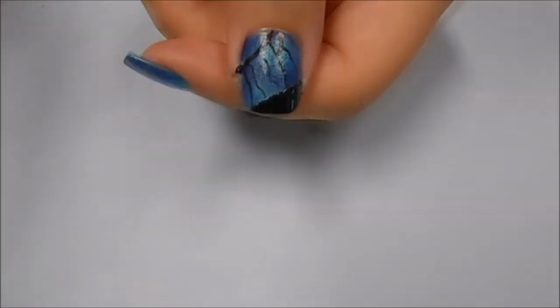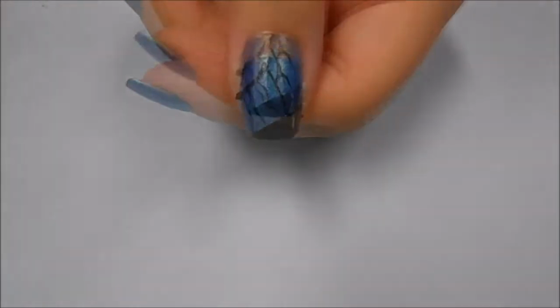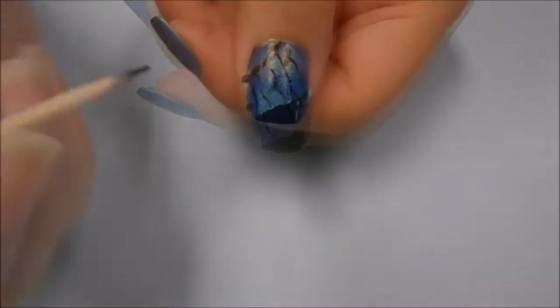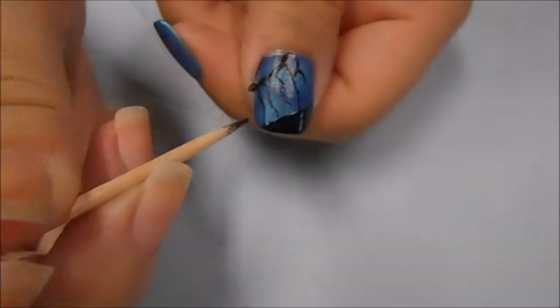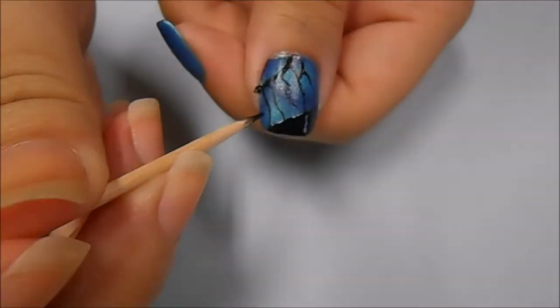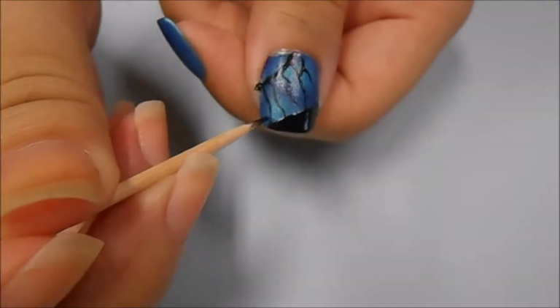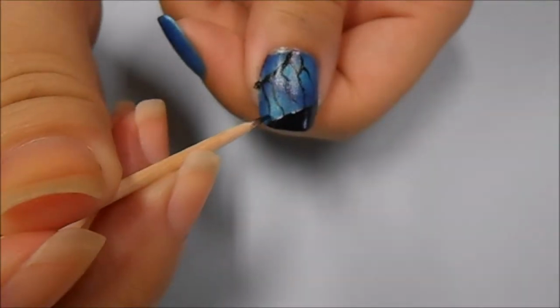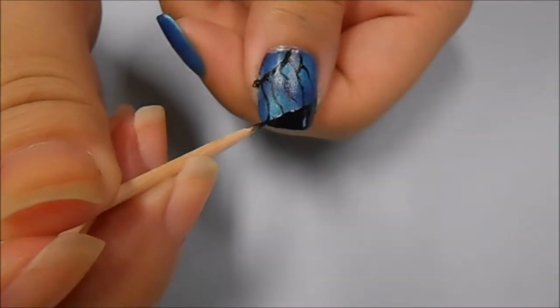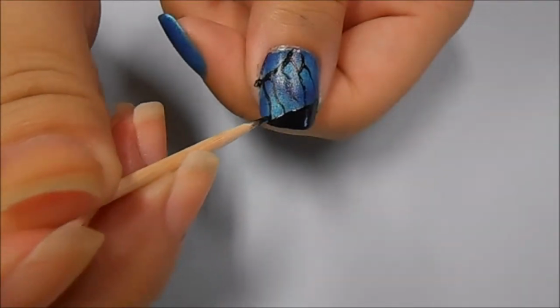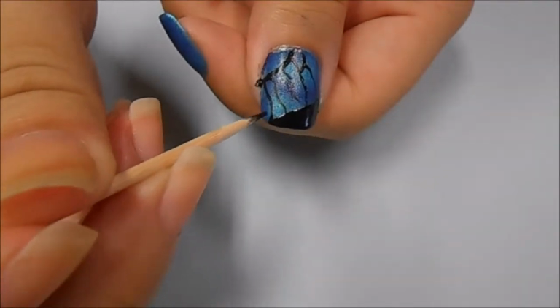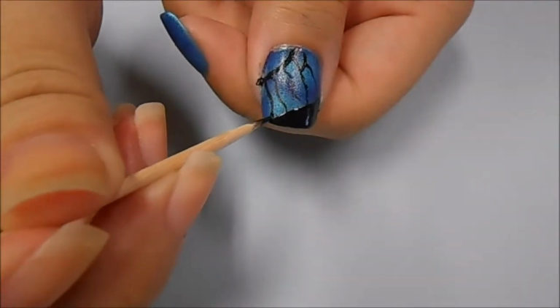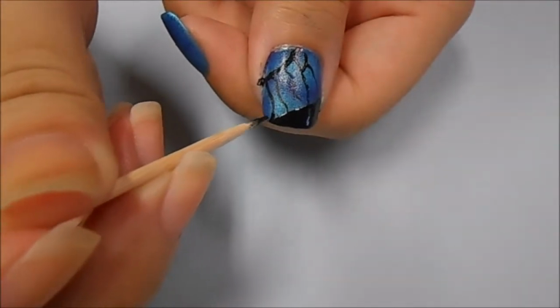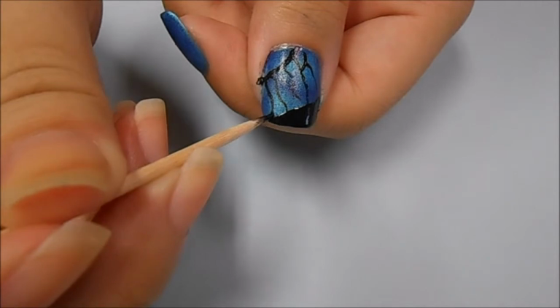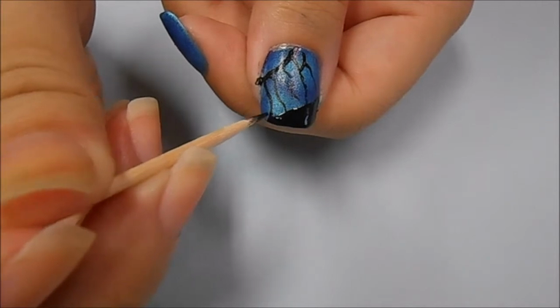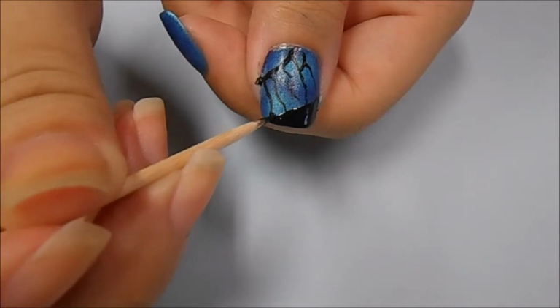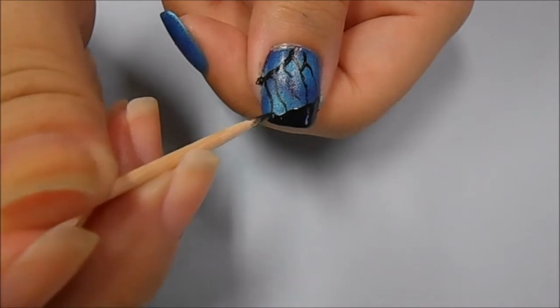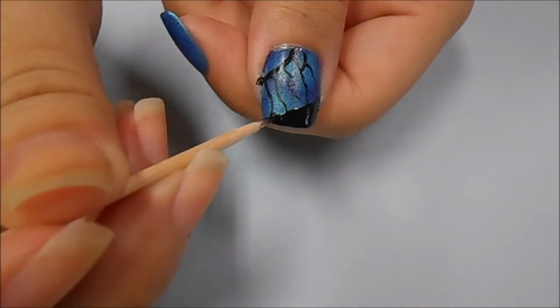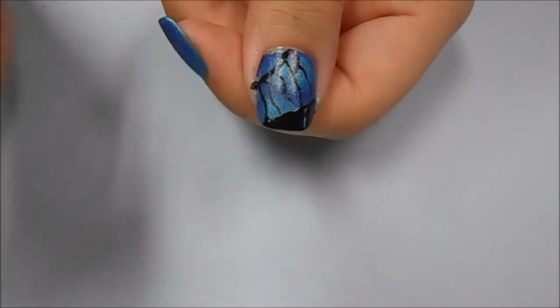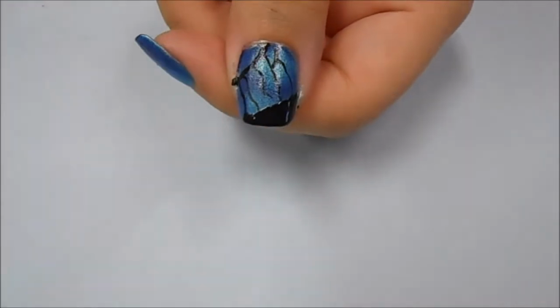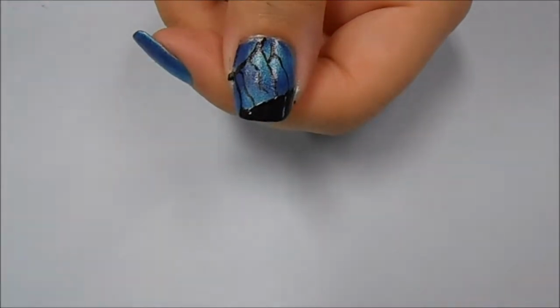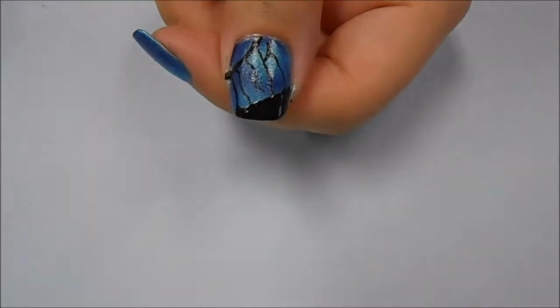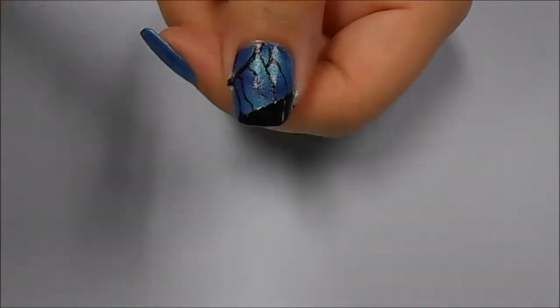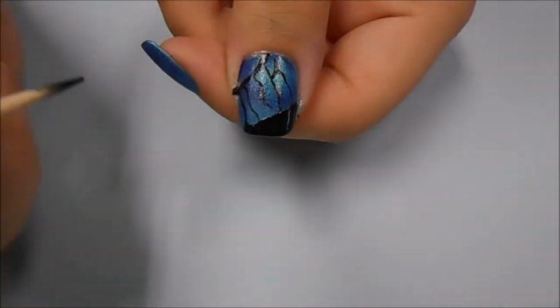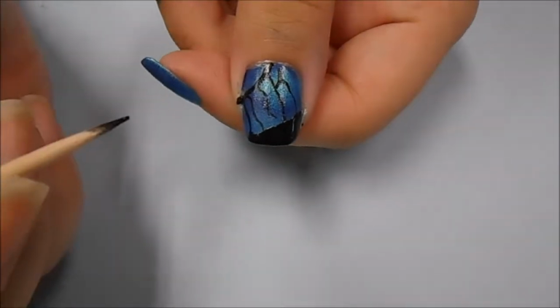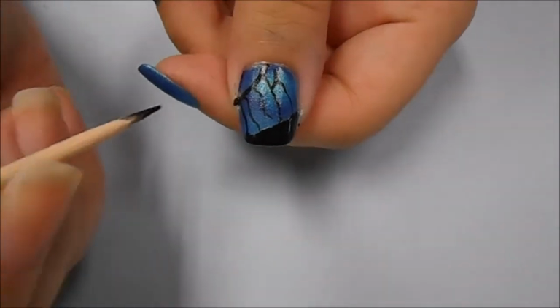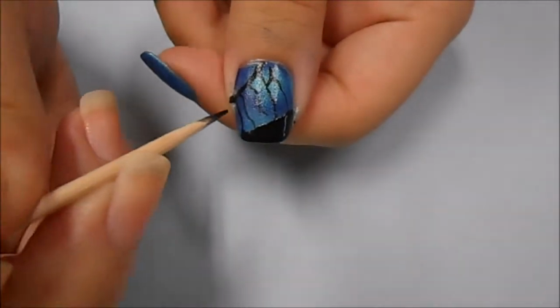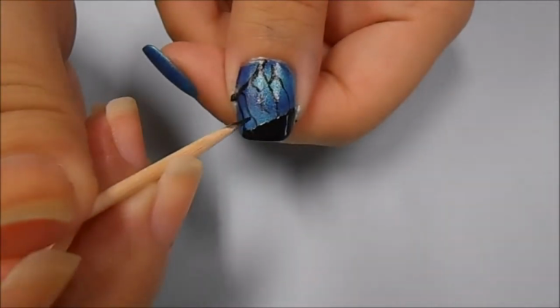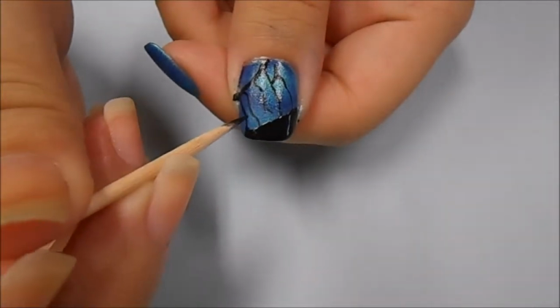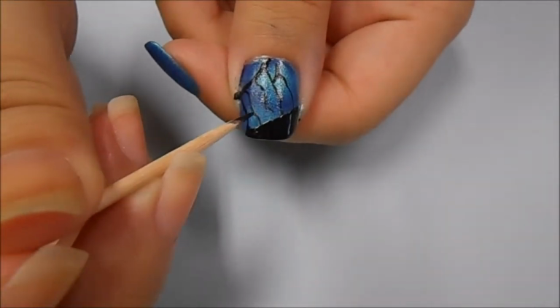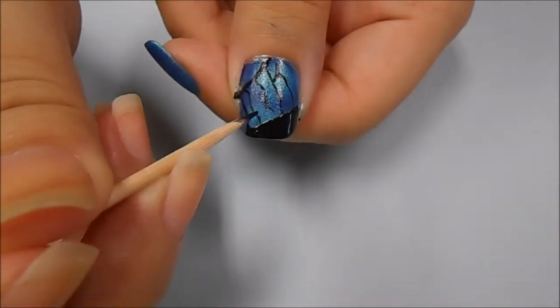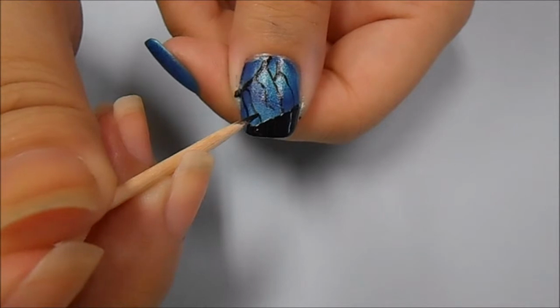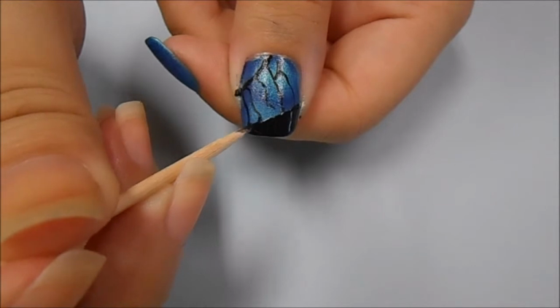Now using the black nail polish or the black acrylic paint, we're starting to connect the veins to the bottom line. I'm curving where the vein meets the bottom part so that it gives them a more realistic look.